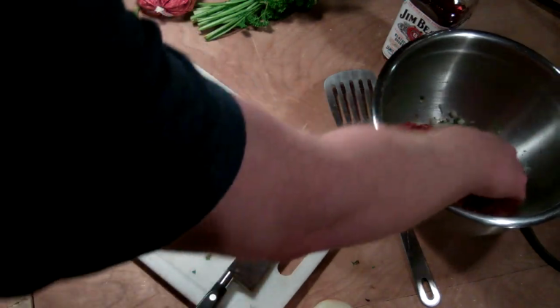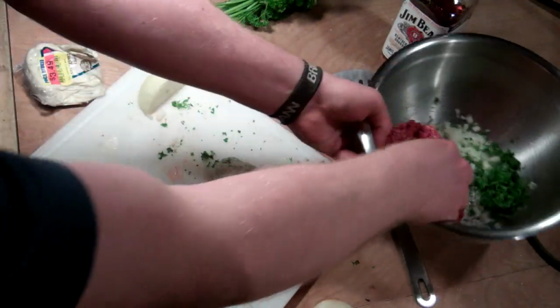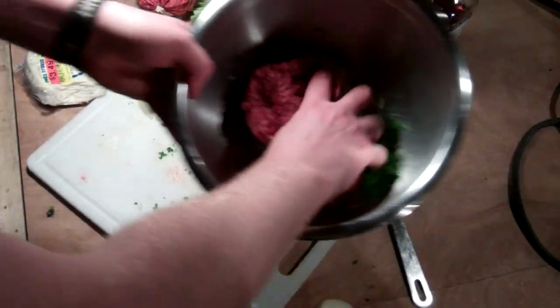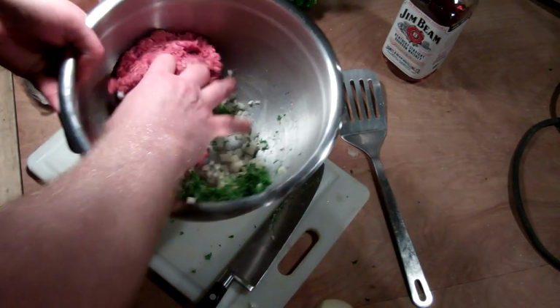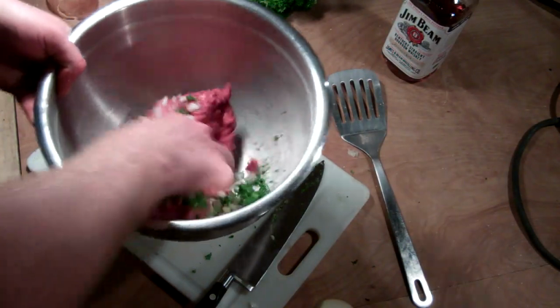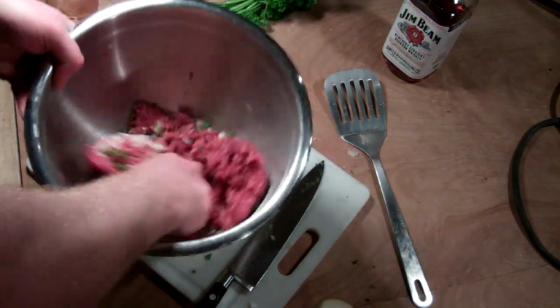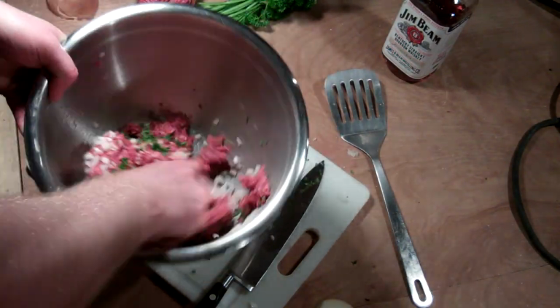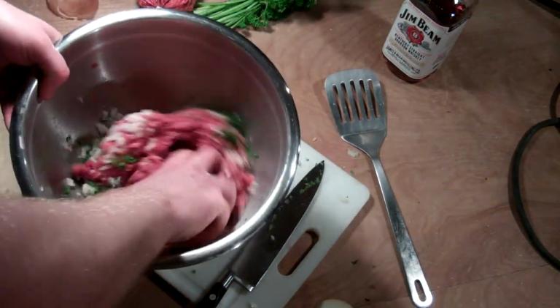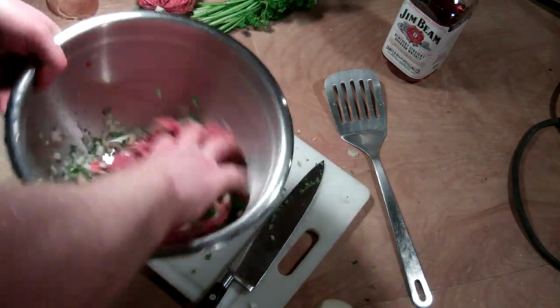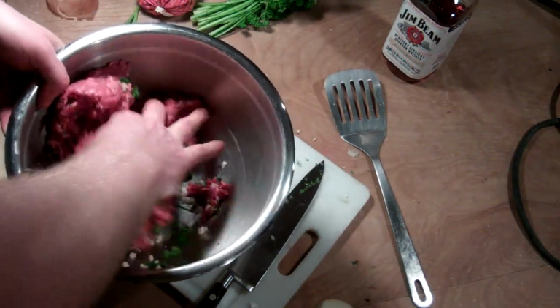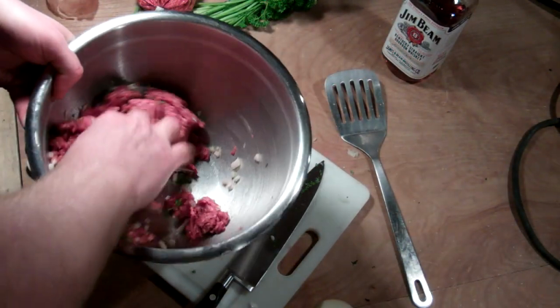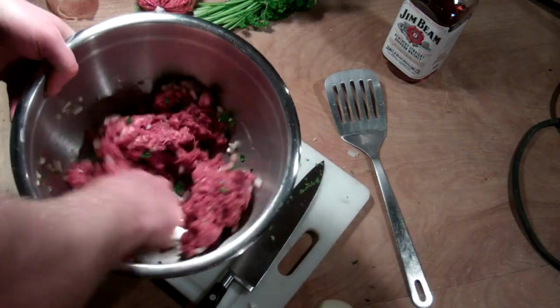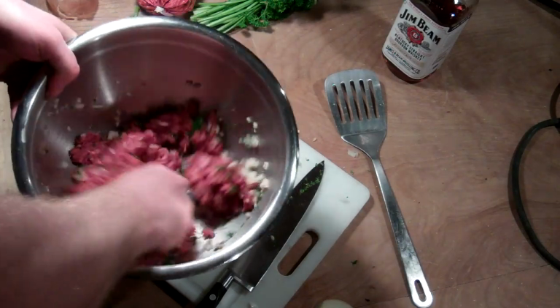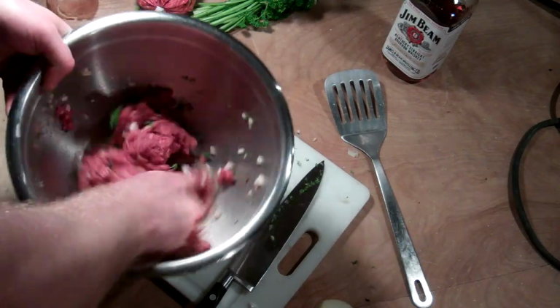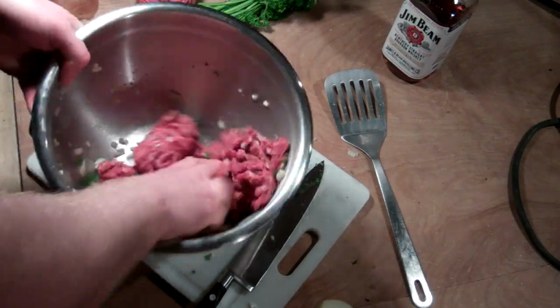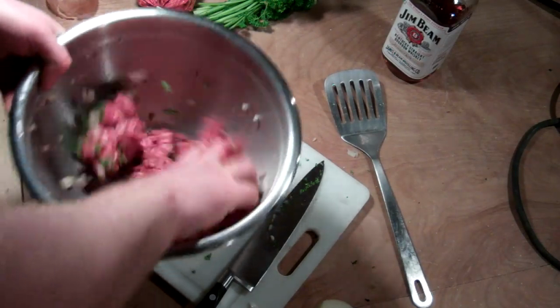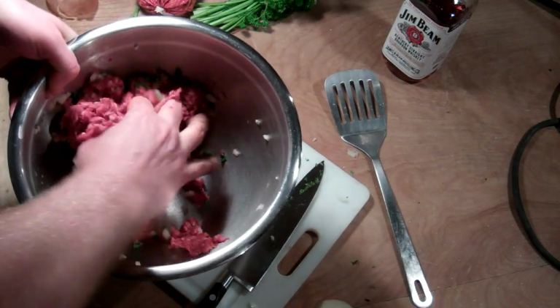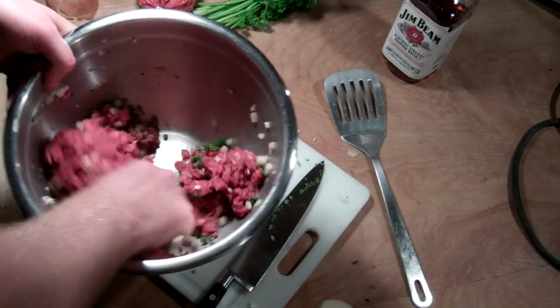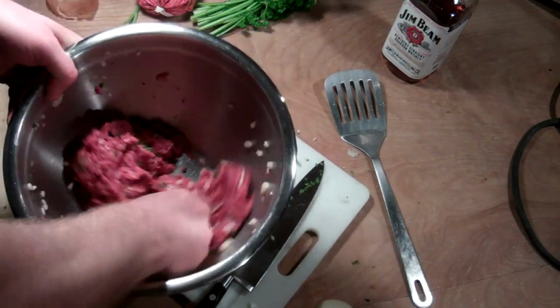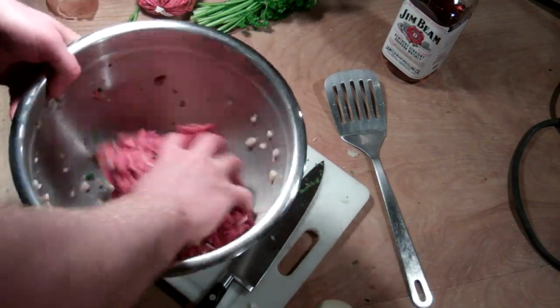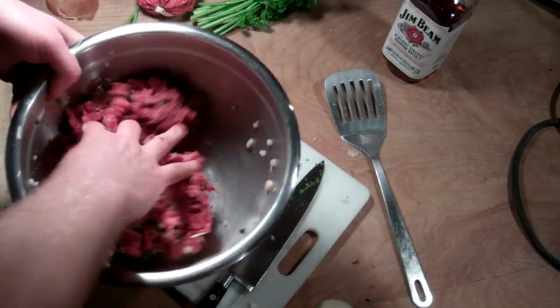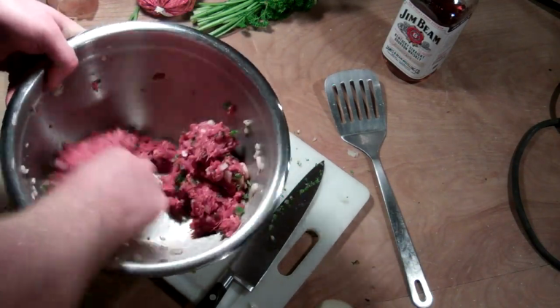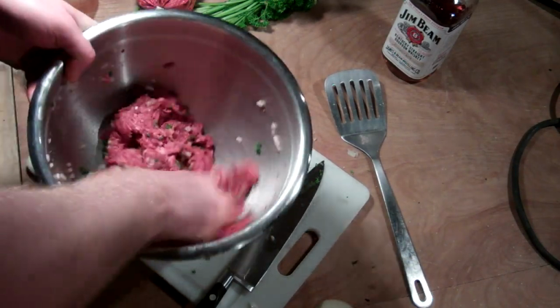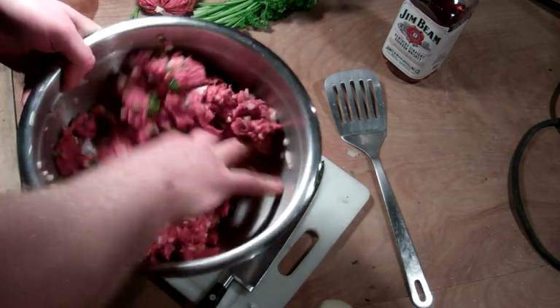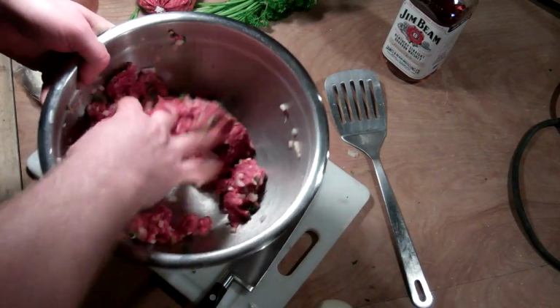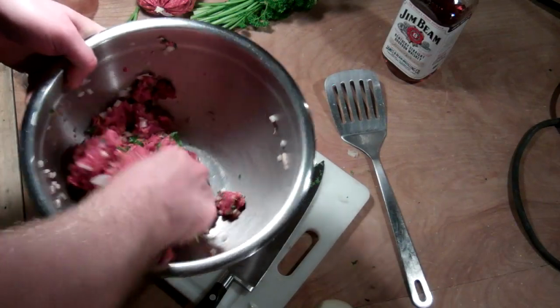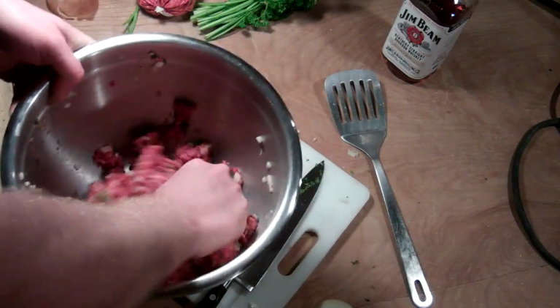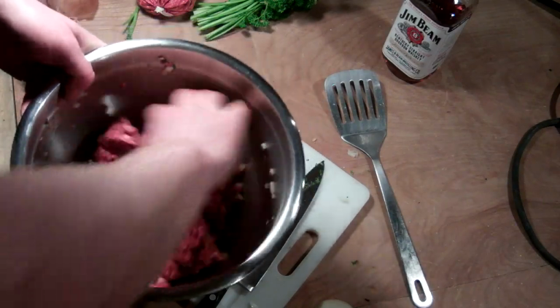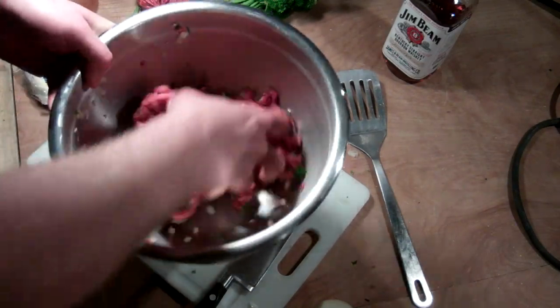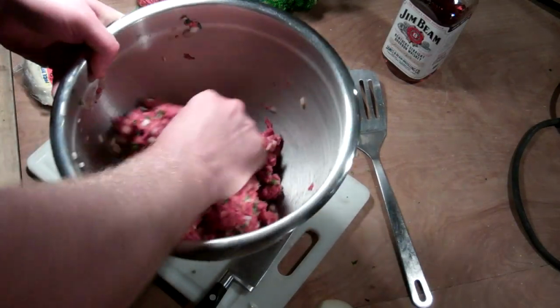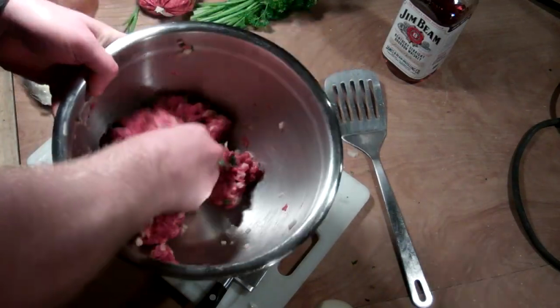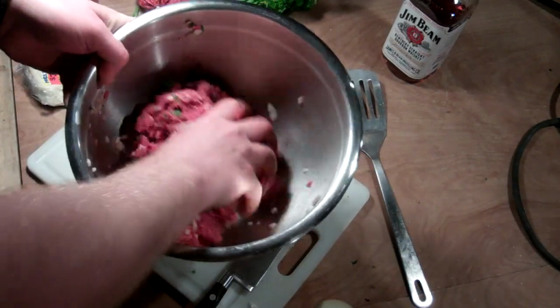So I'll take the meat and give it a good swirl. I'm the only one who likes stinky cheeses around here, so I'm just going to do one of these burgers with a stinky hockey puck.